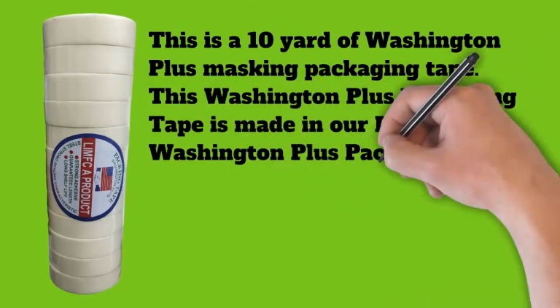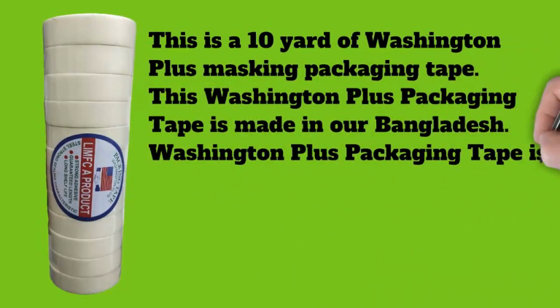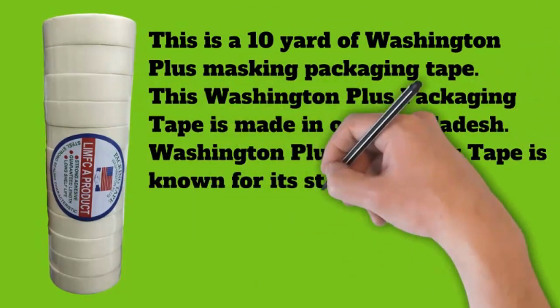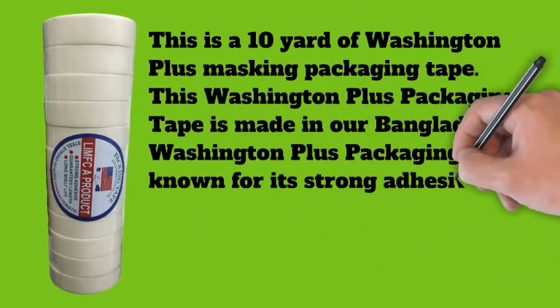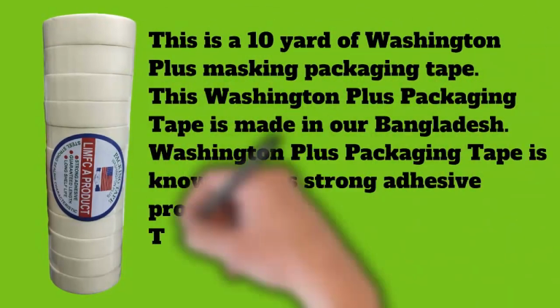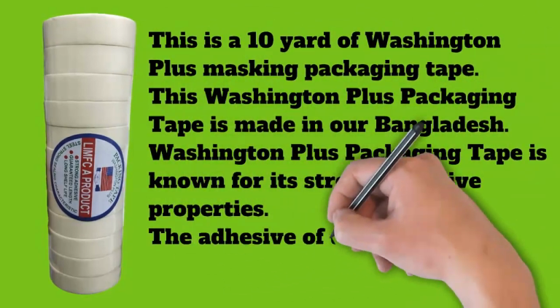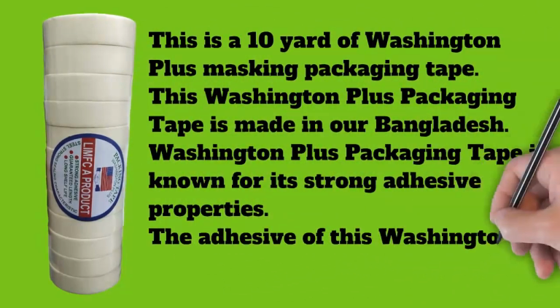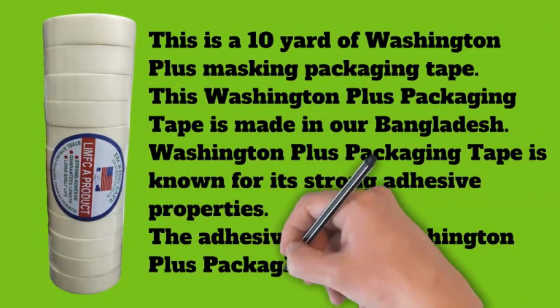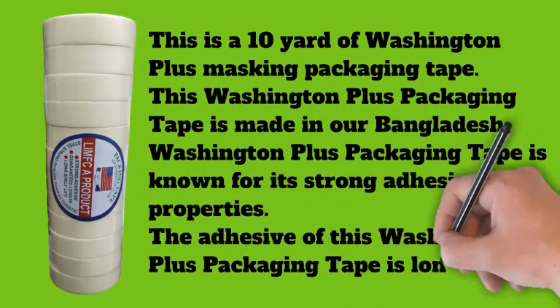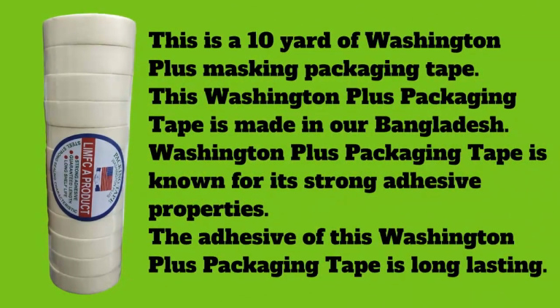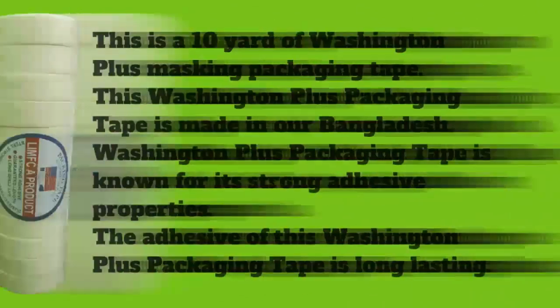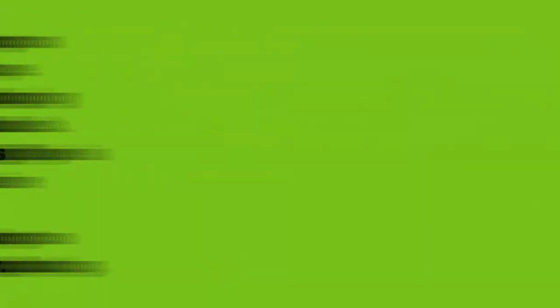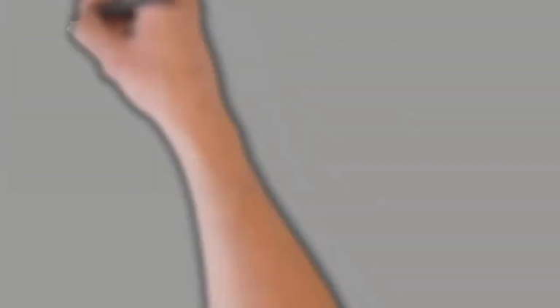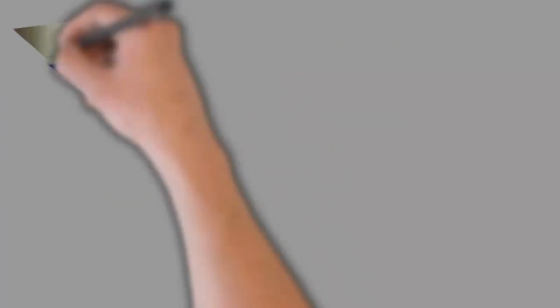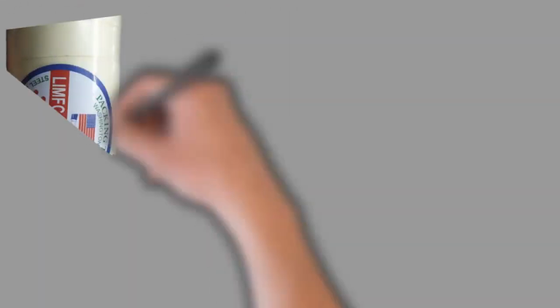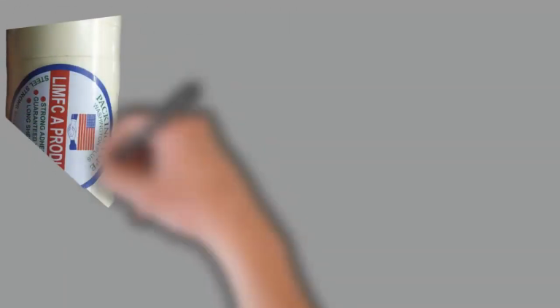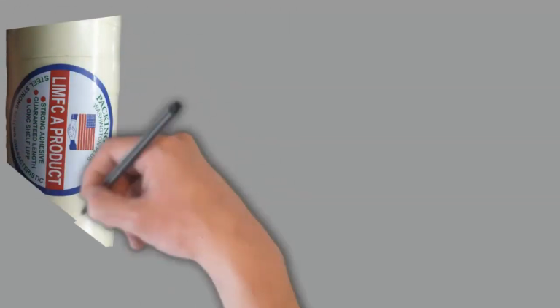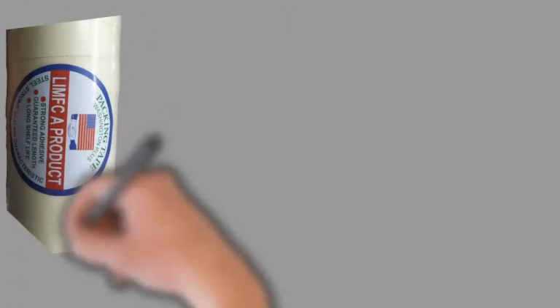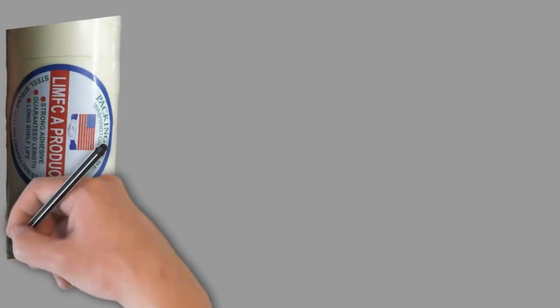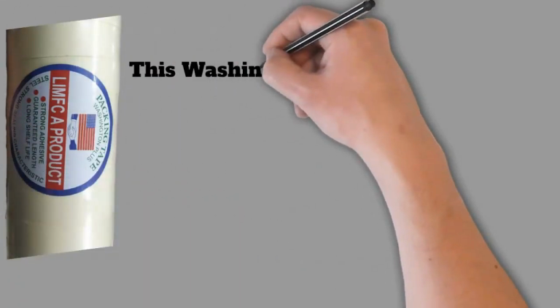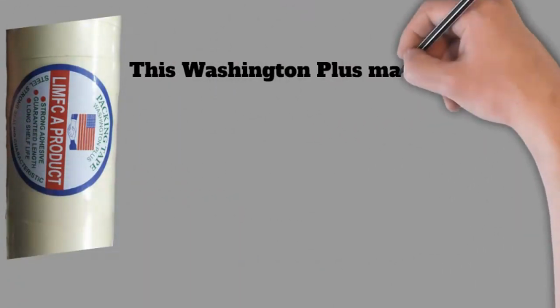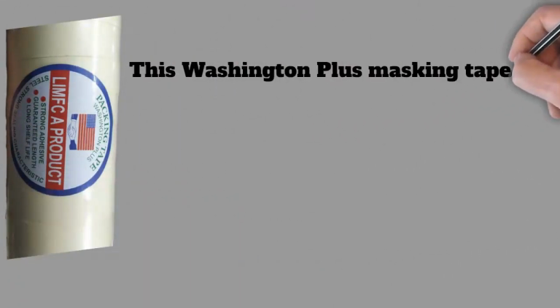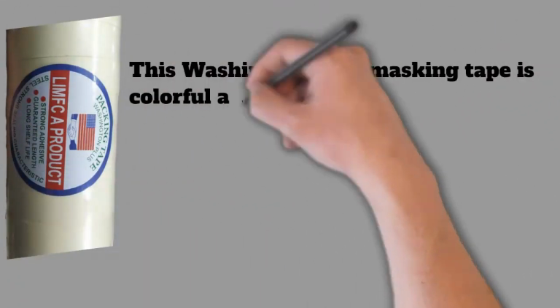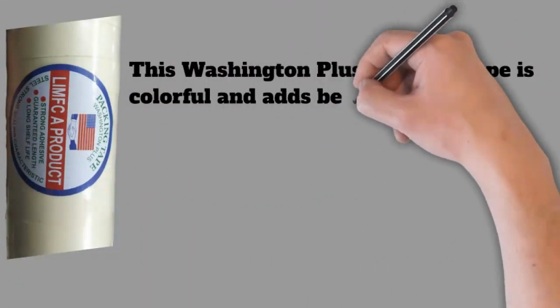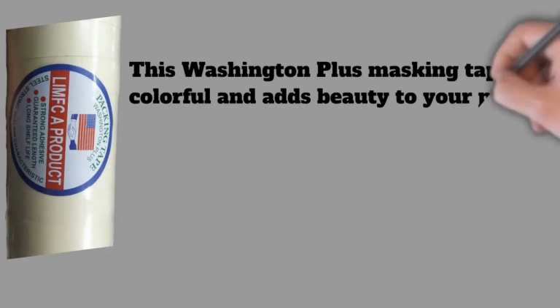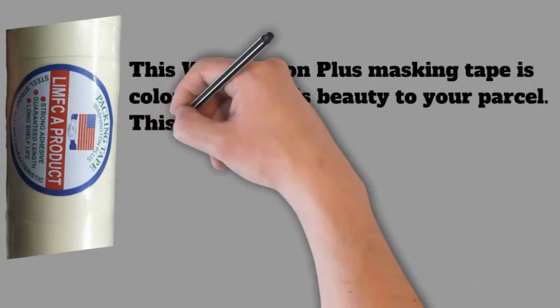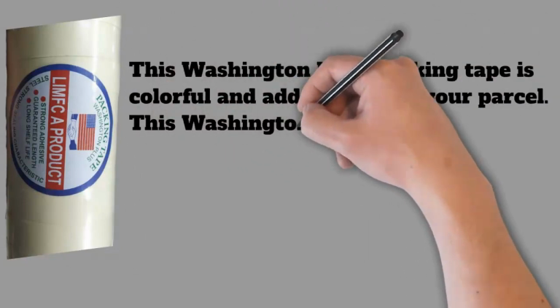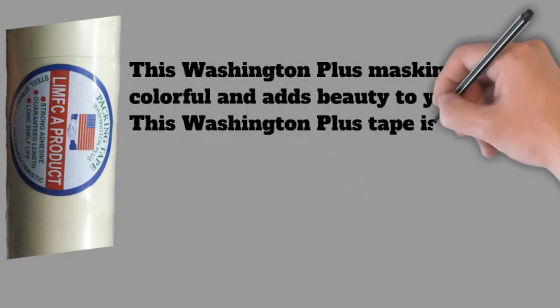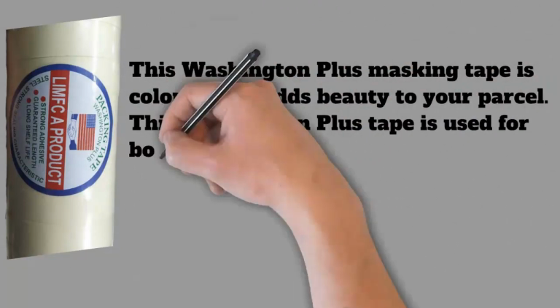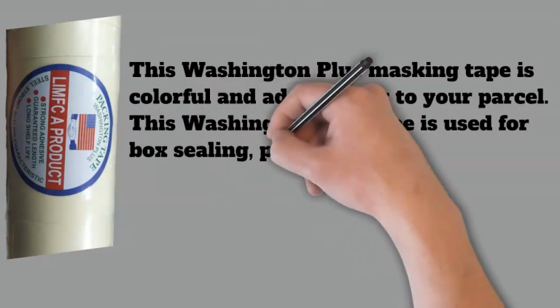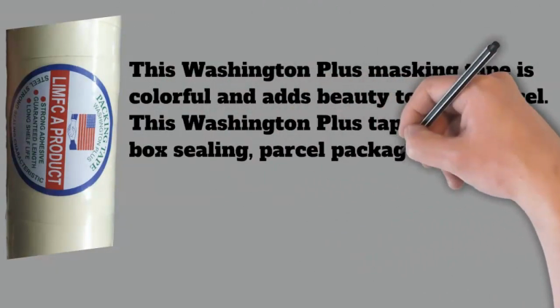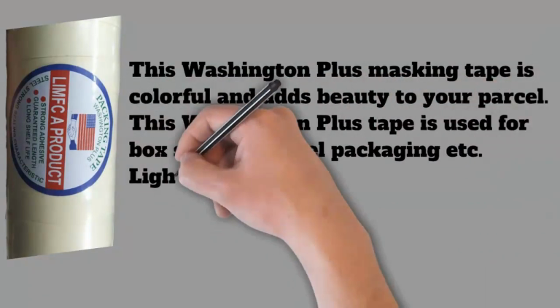This Washington Plus tape is used for box sealing, parcel packaging, and more. Light water on this Washington Plus tape does not change the adhesiveness of the tape. Washington Plus packaging tape is designed to withstand the rigors of transport and storage, keeping your packages intact and protected.